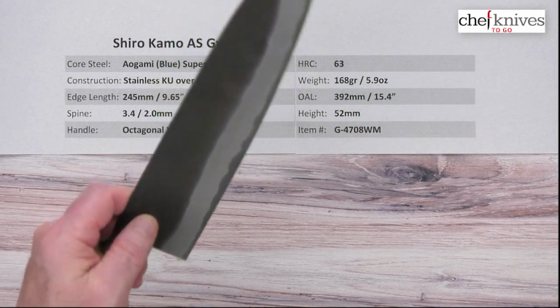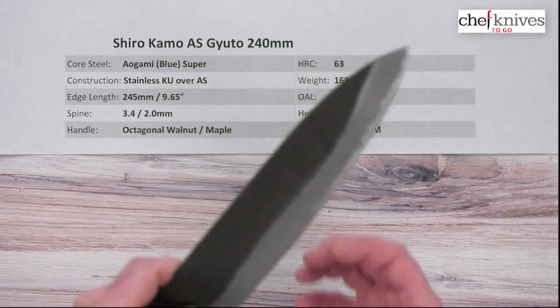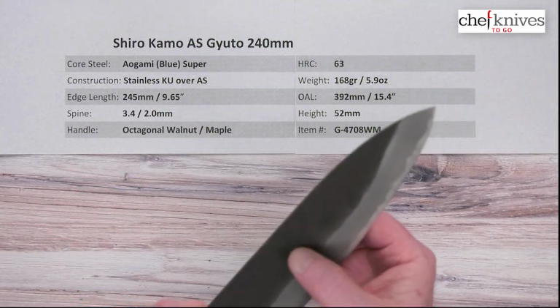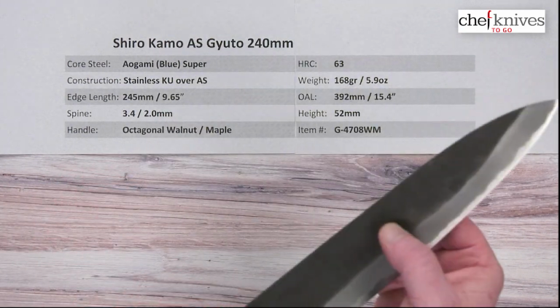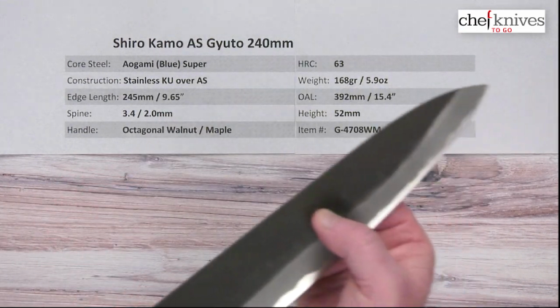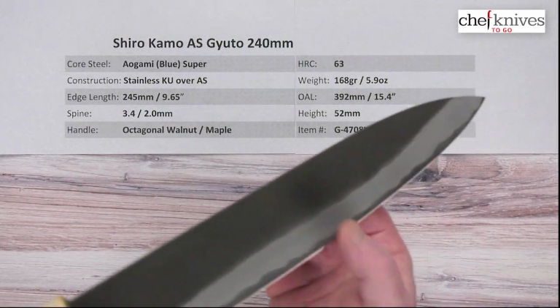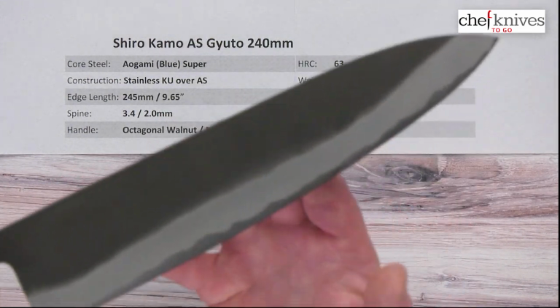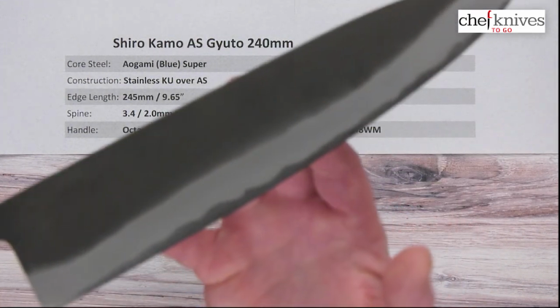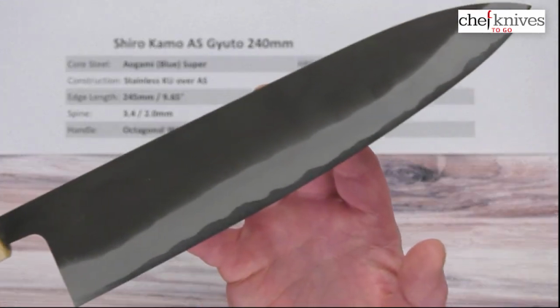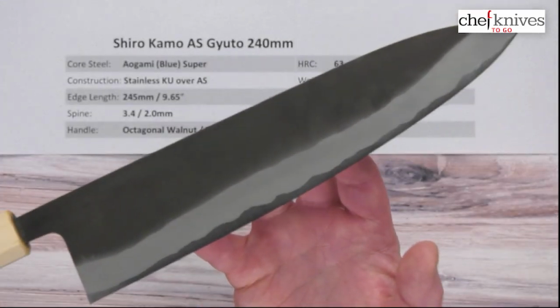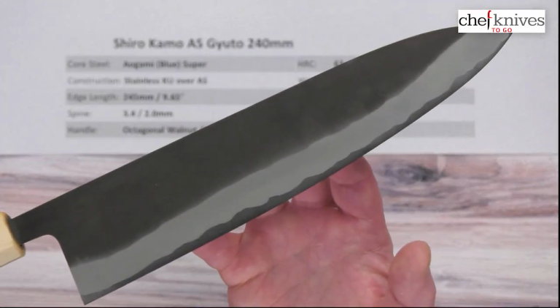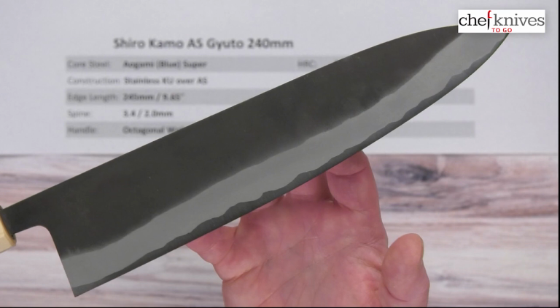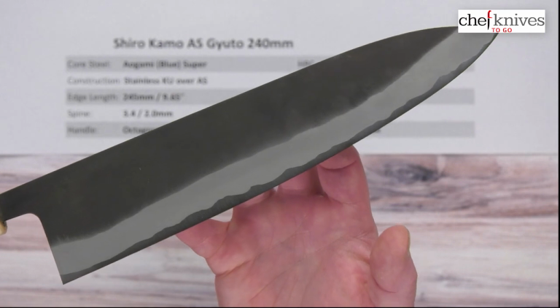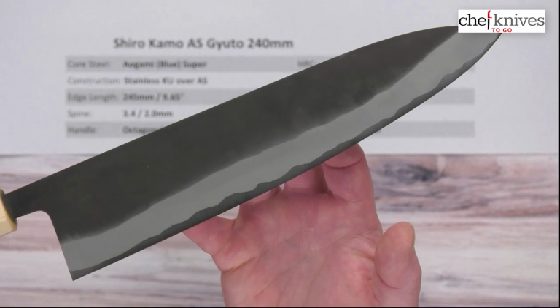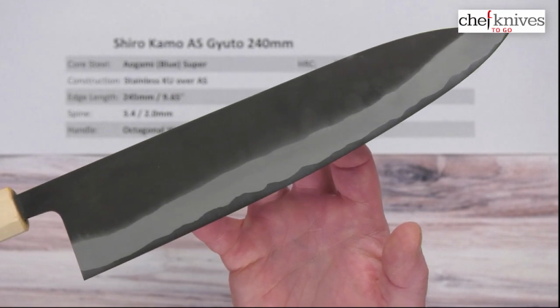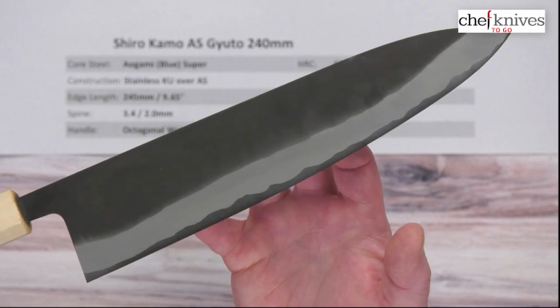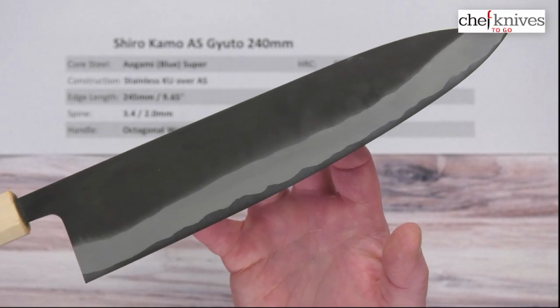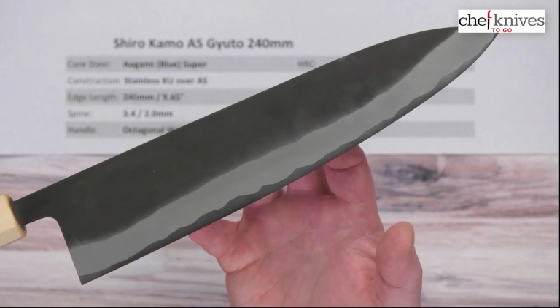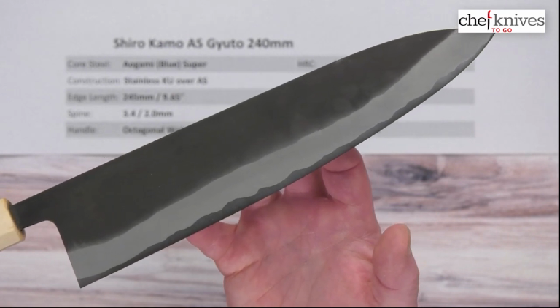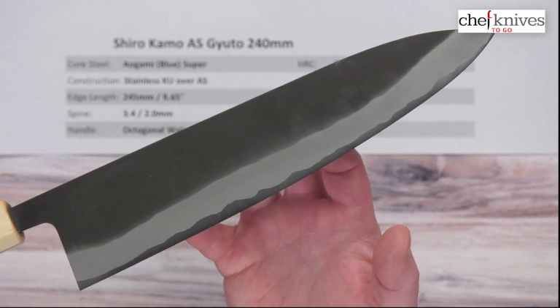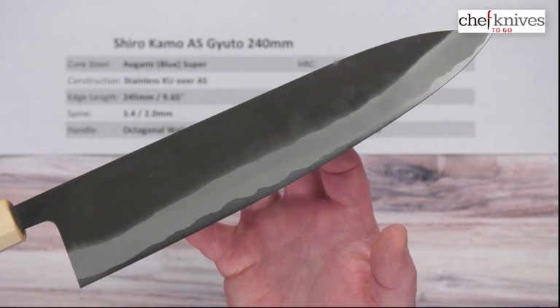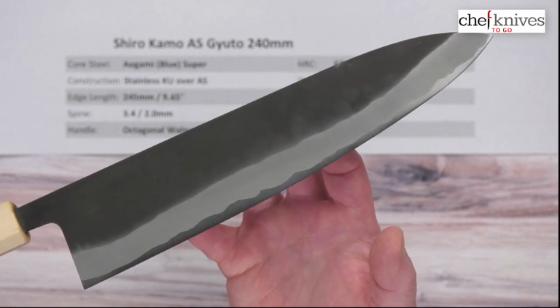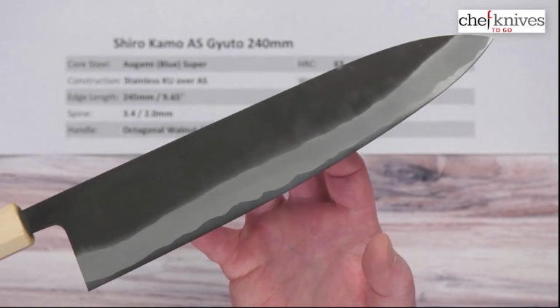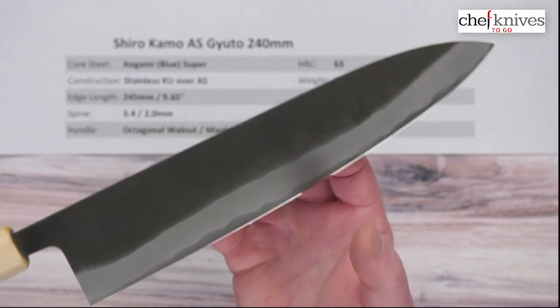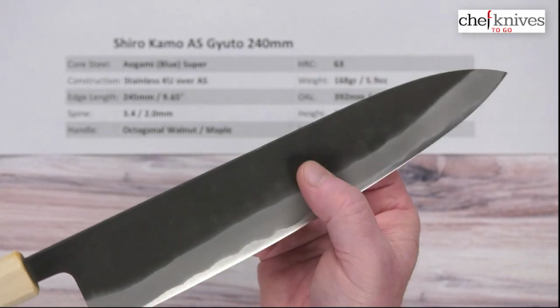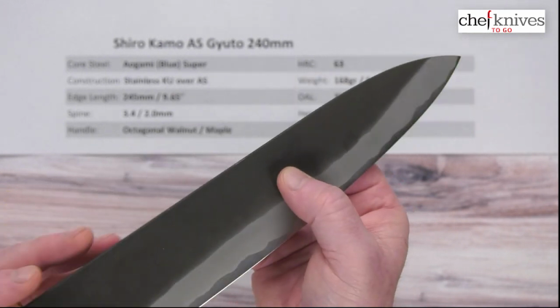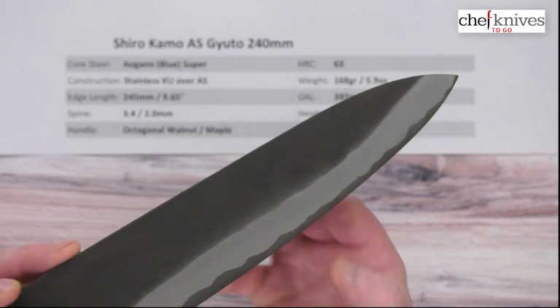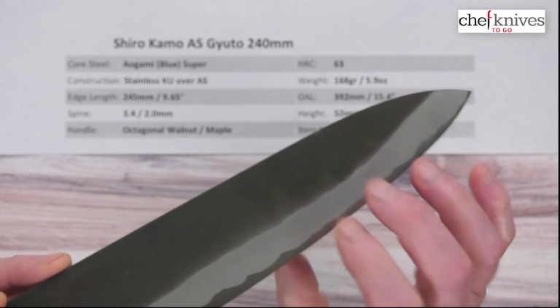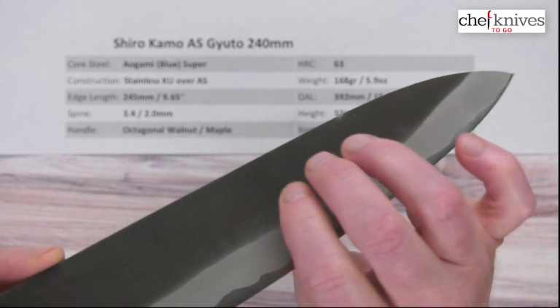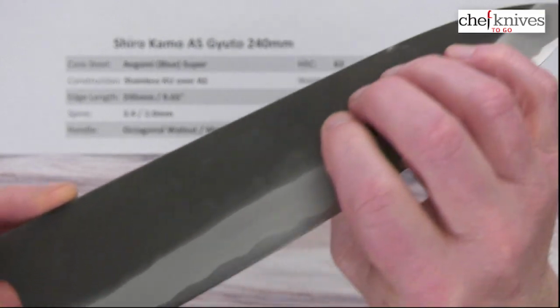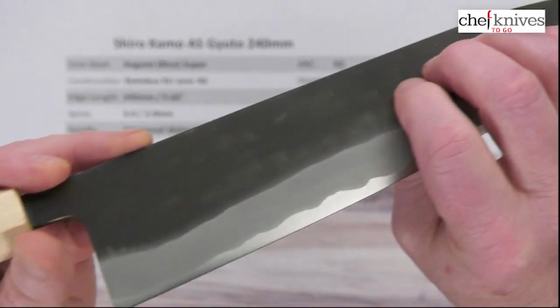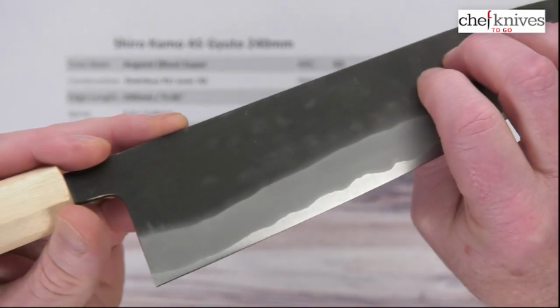Fit and finish is nicely done. It's got really clean grinds, a nice straight blade. The craftsmanship is good on these. Here is your KU finish — matte finish, but fairly smooth, quite smooth.